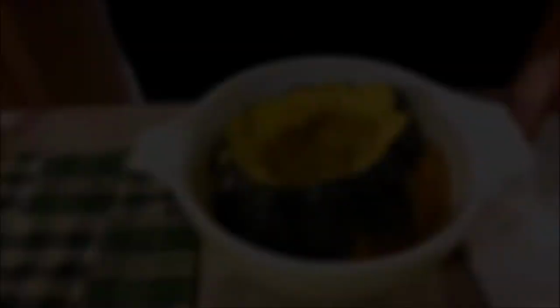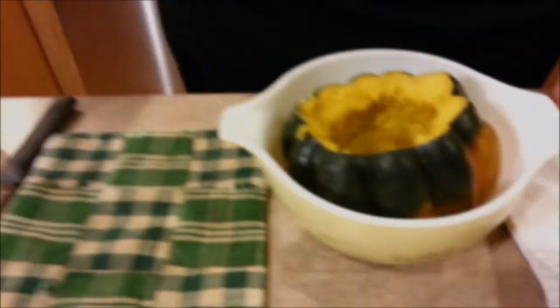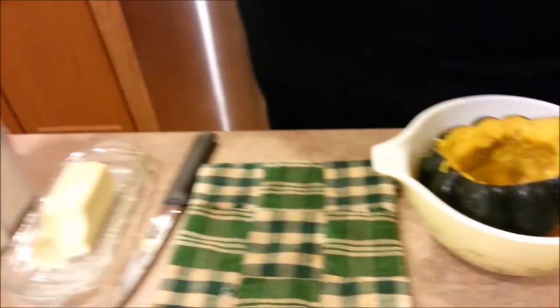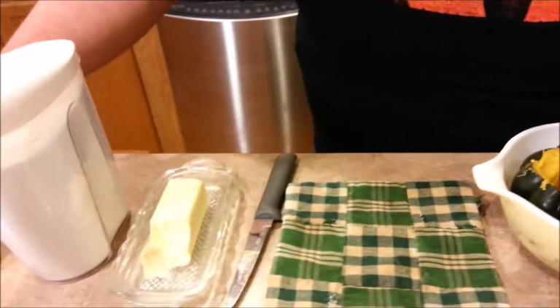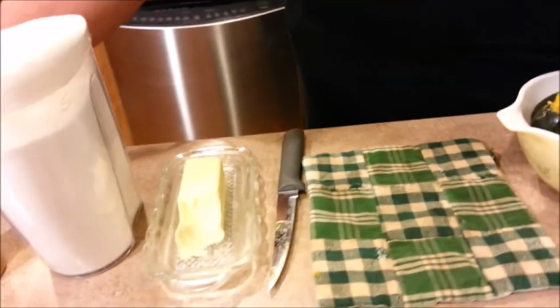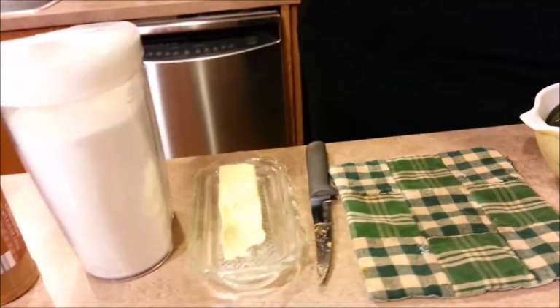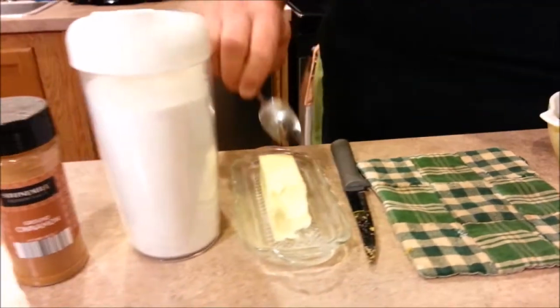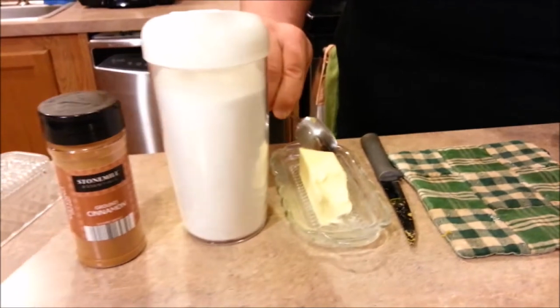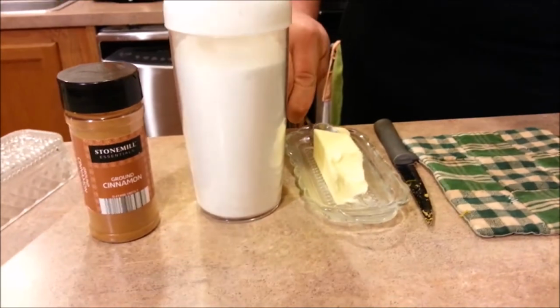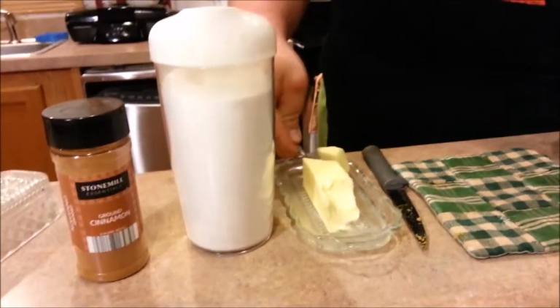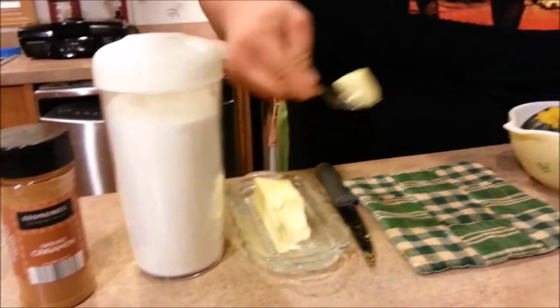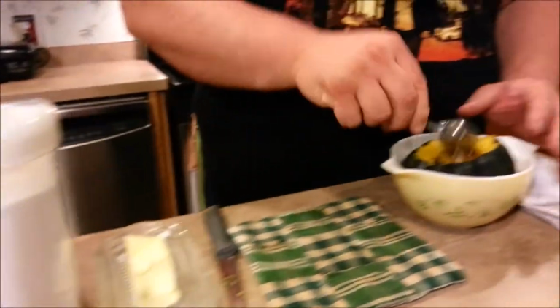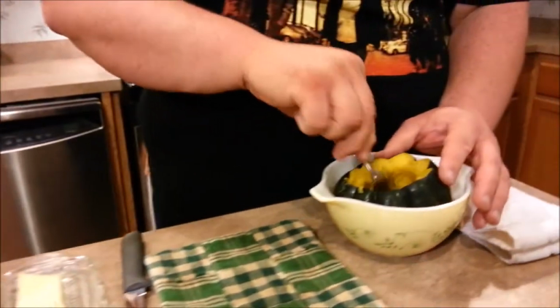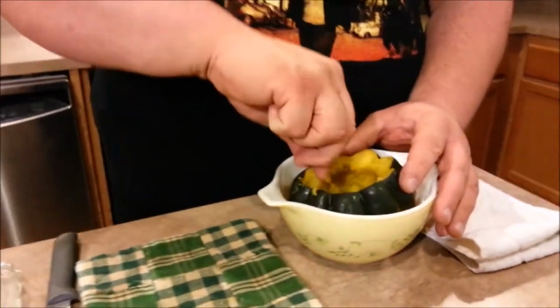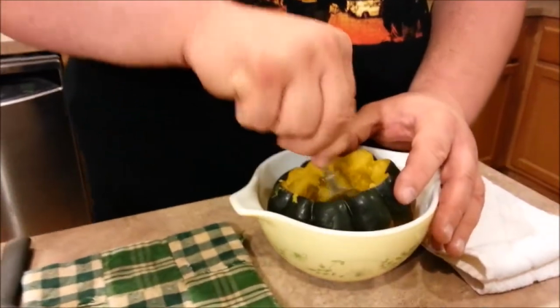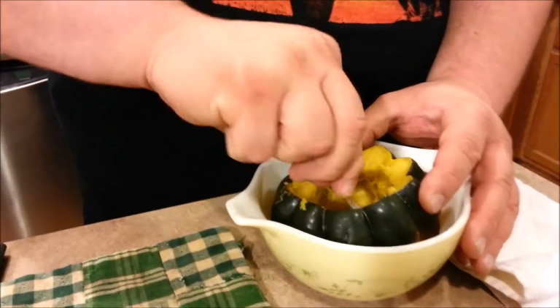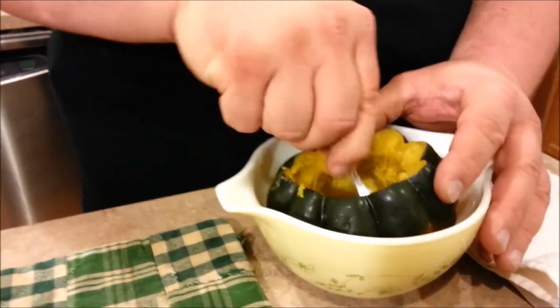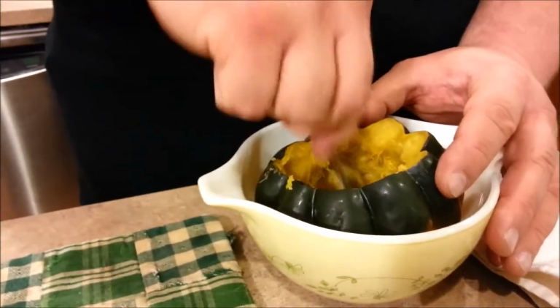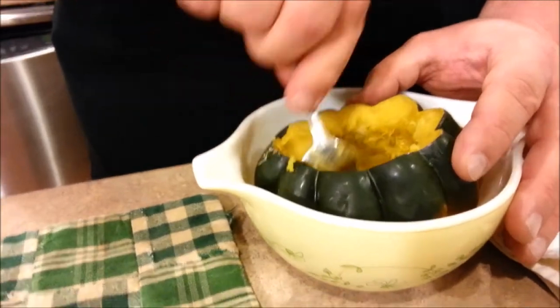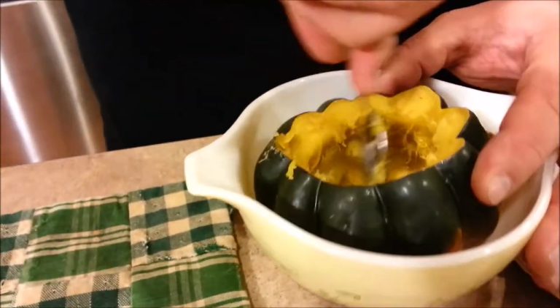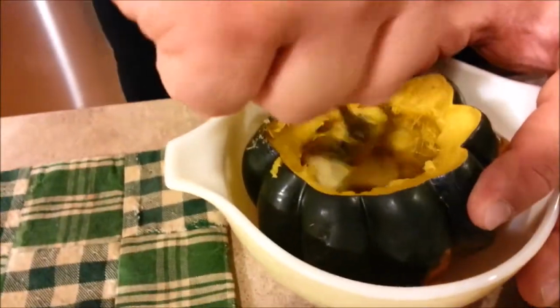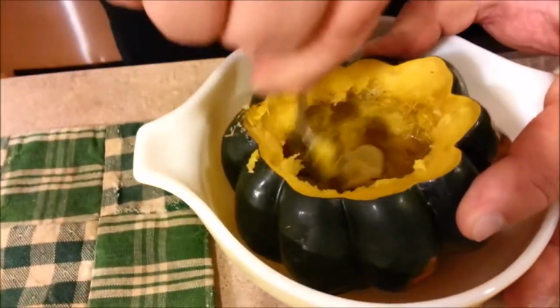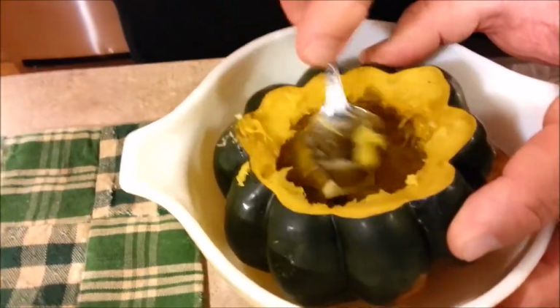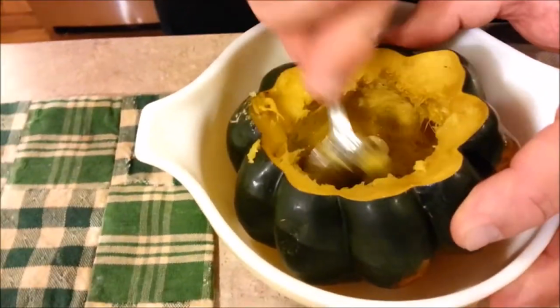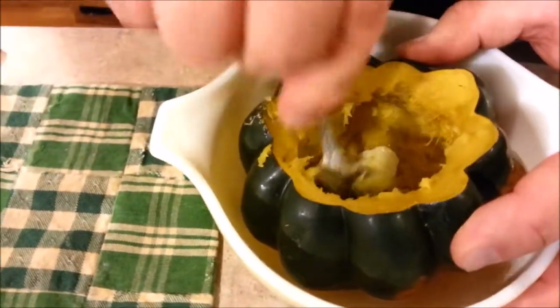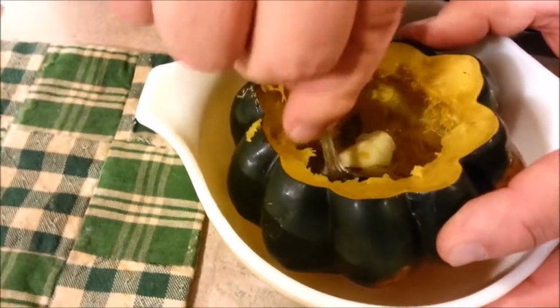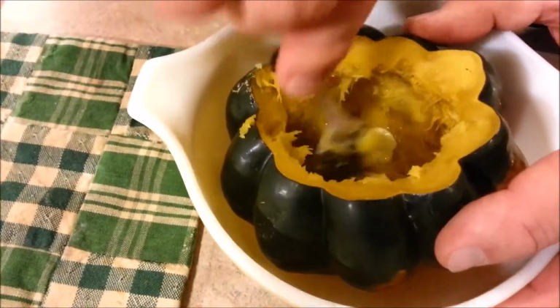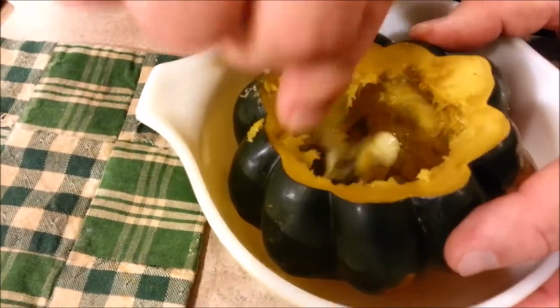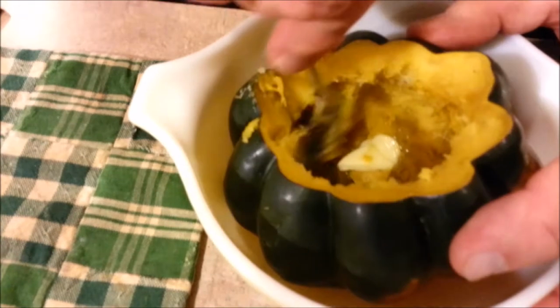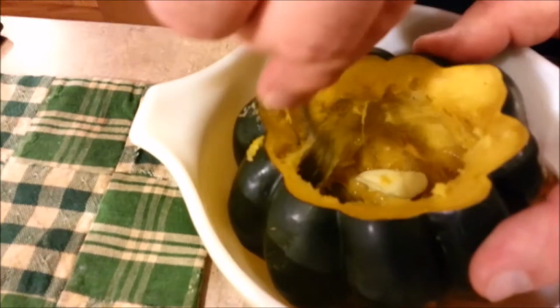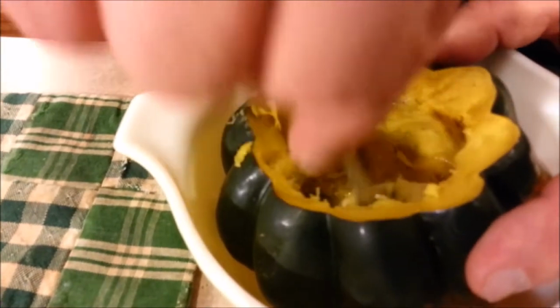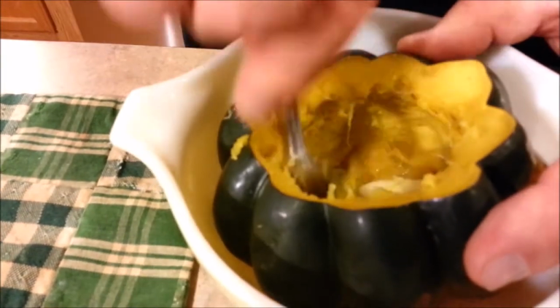Now I'll just add my toppings of choice, which is a nice teaspoon of butter. I like to mix it around and let it melt, coating the sides.